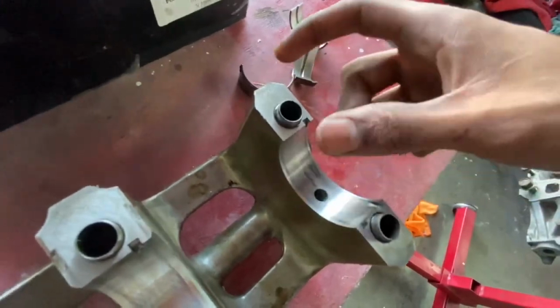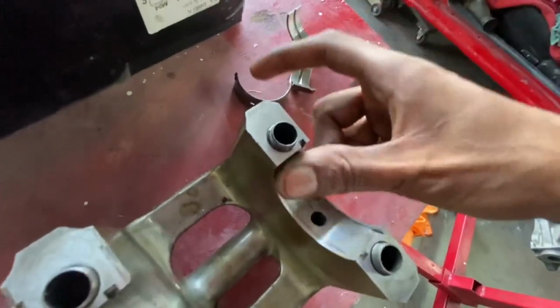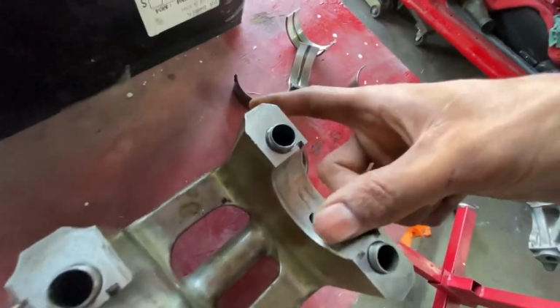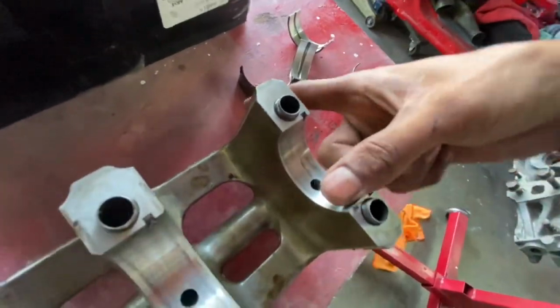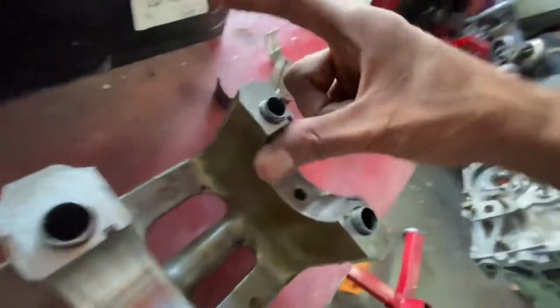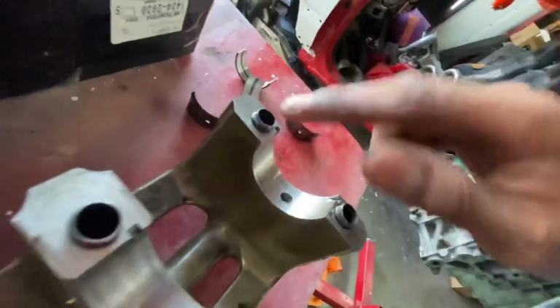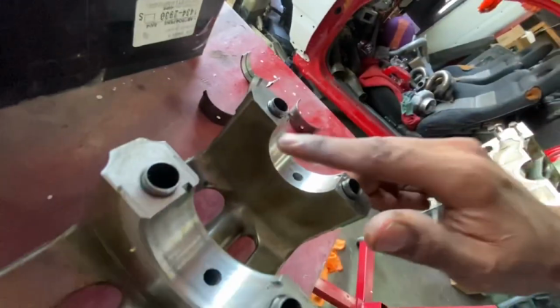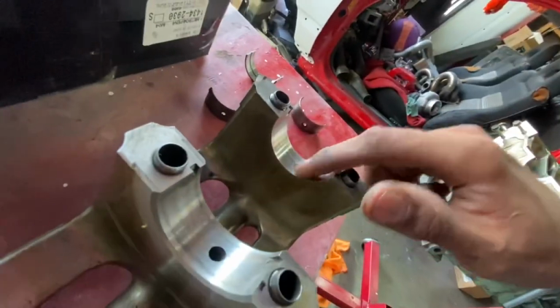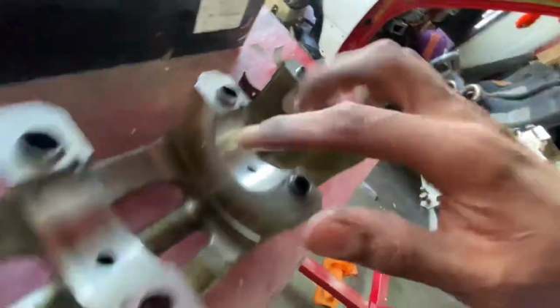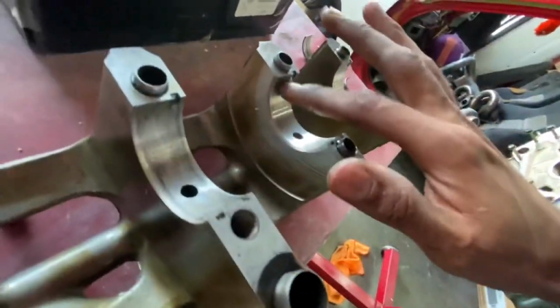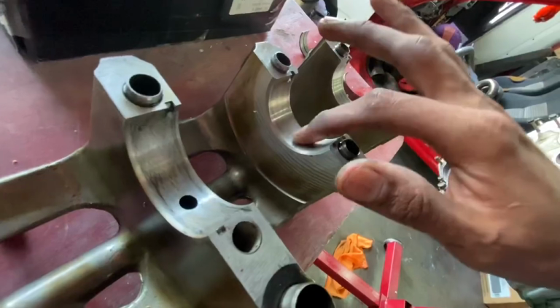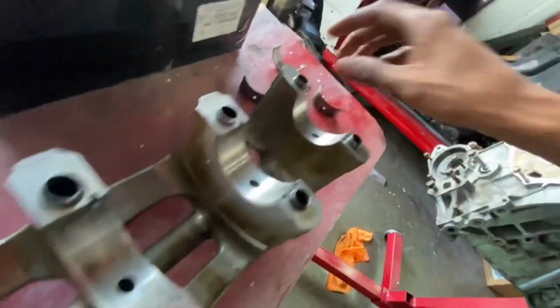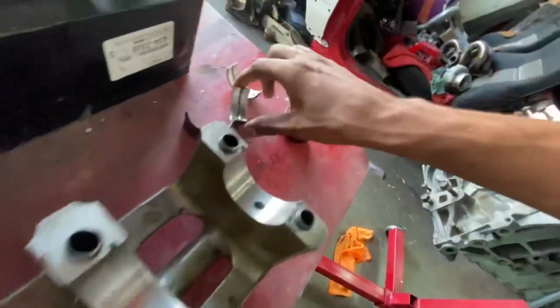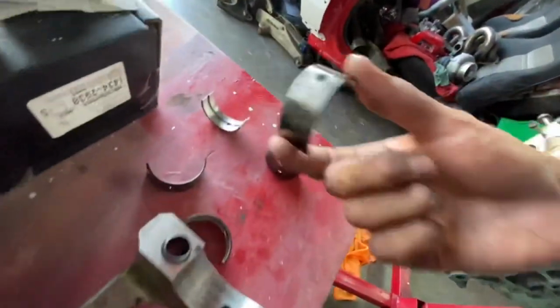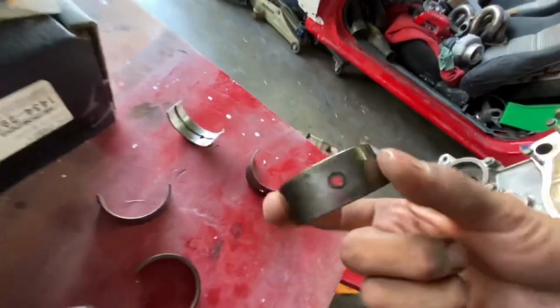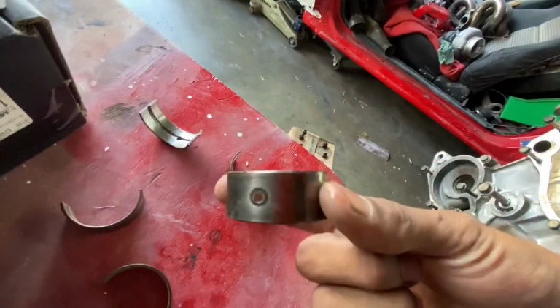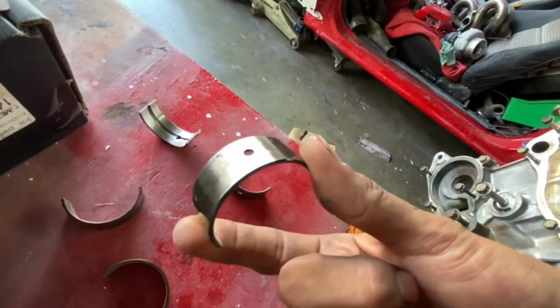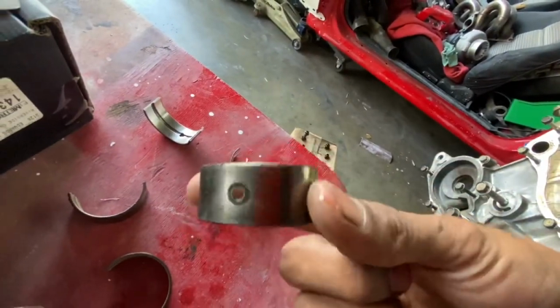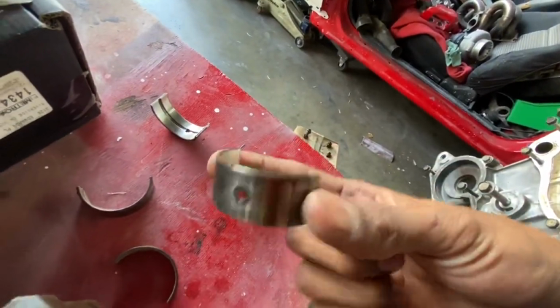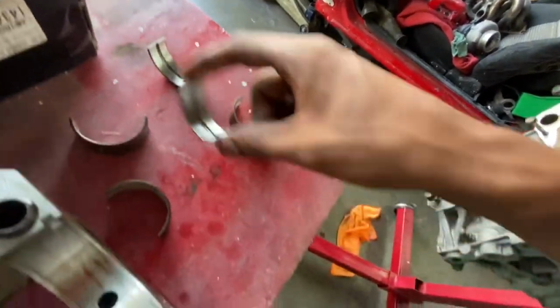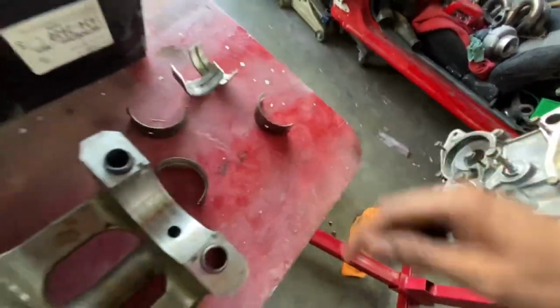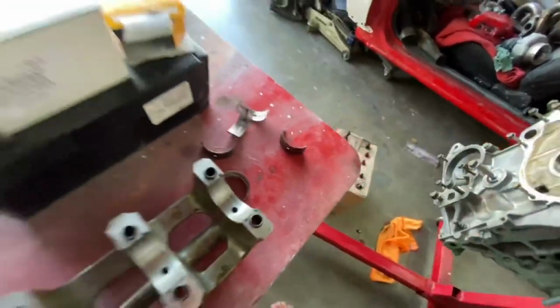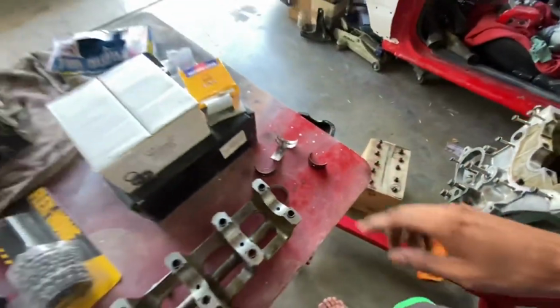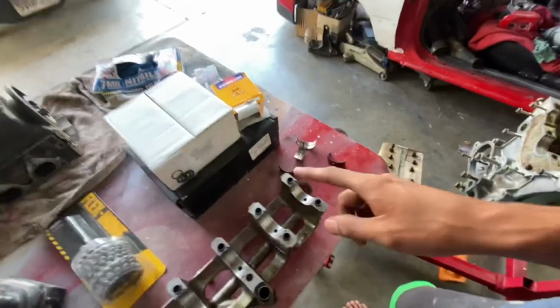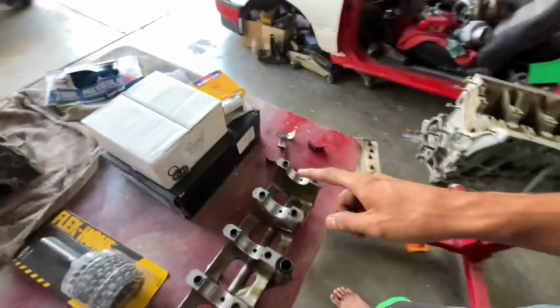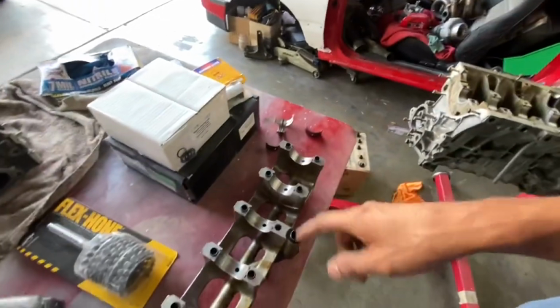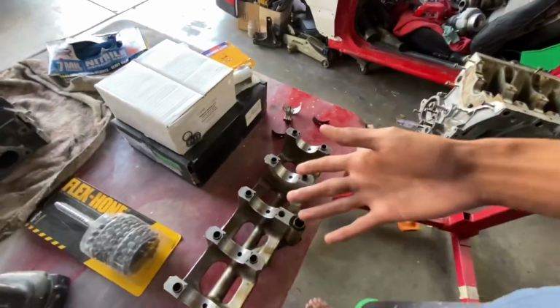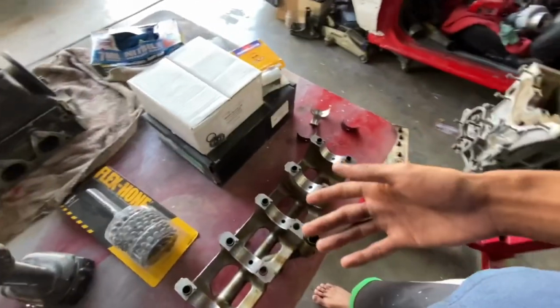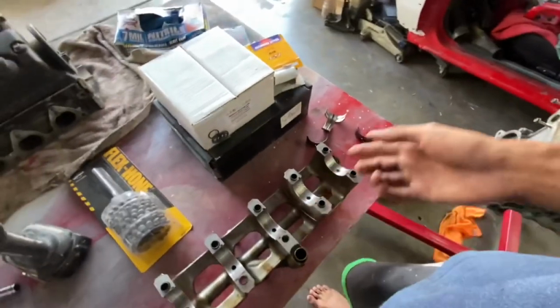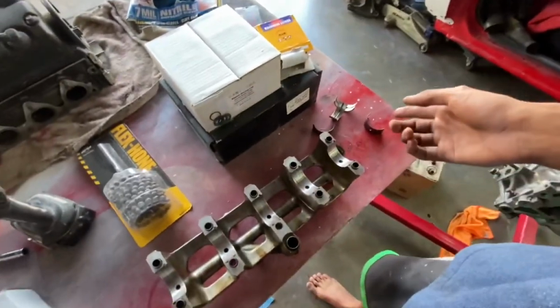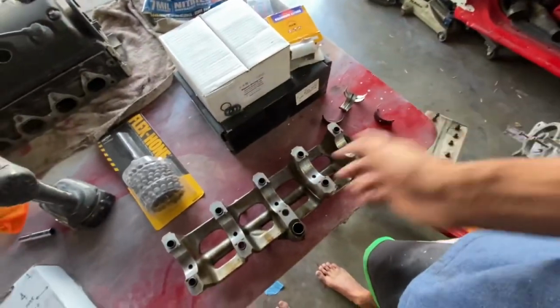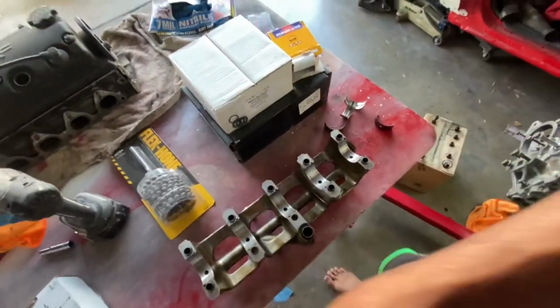If you really wanted you could polish these out, but it's not recommended because this is already round — we already know it's round. We have no reason to suspect anything was wrong with these bearings. All we're going to do is clearance the new bearings and send it.